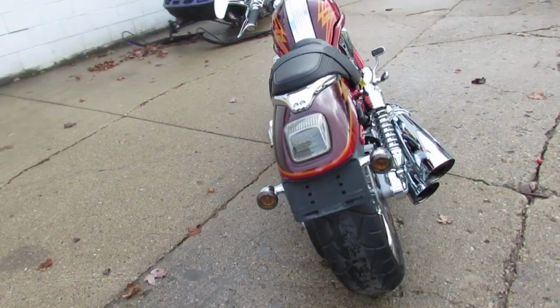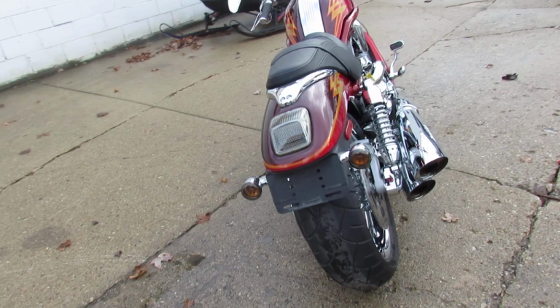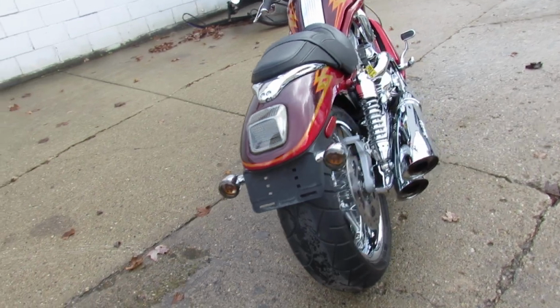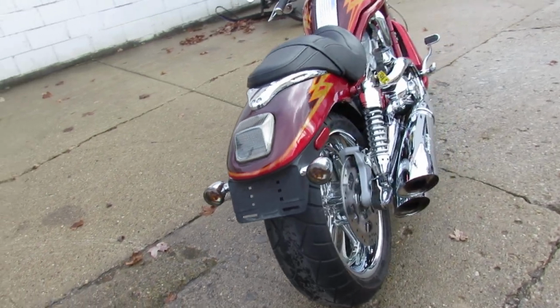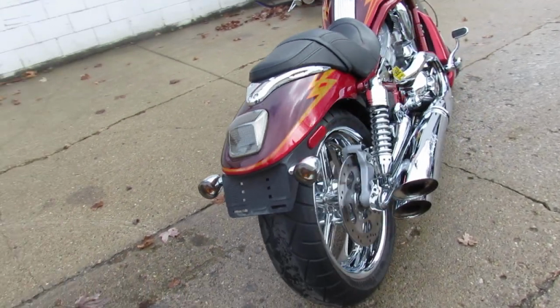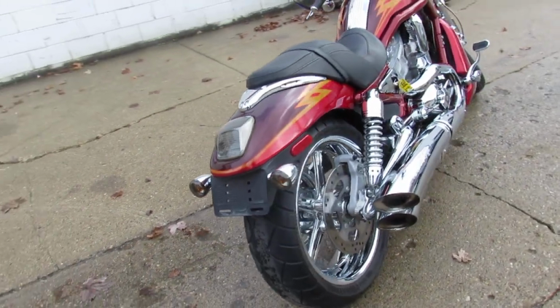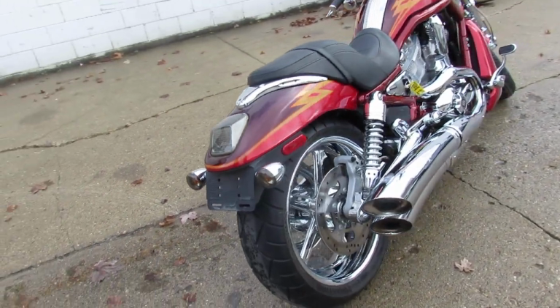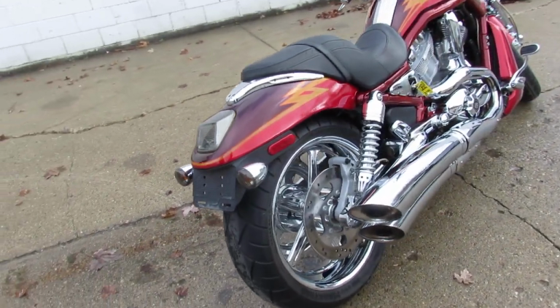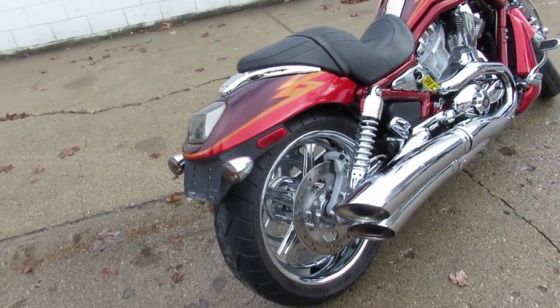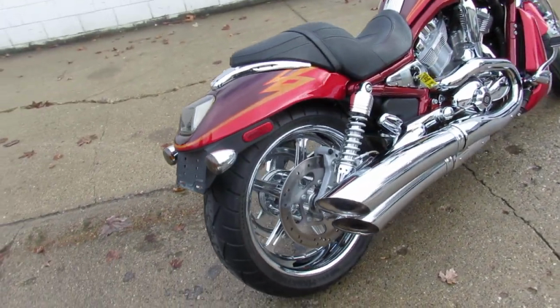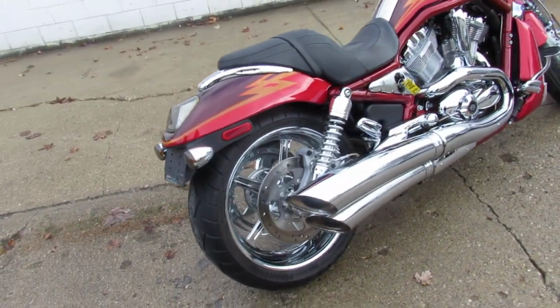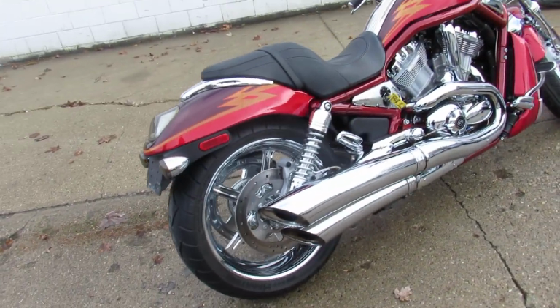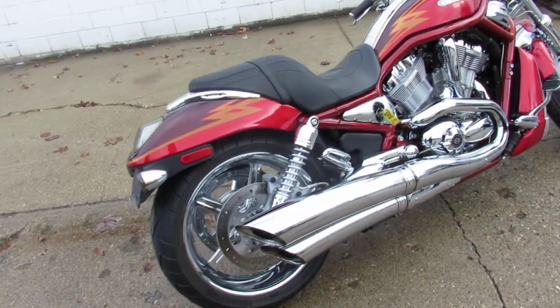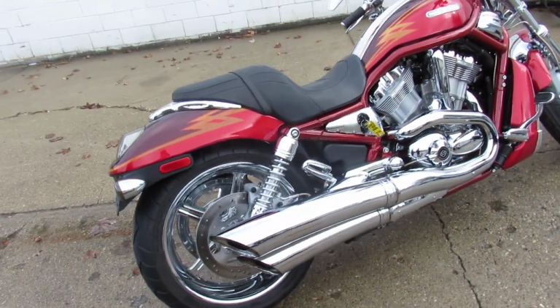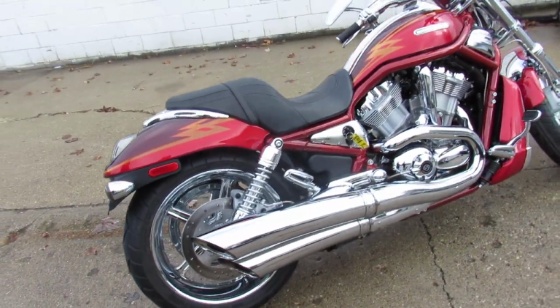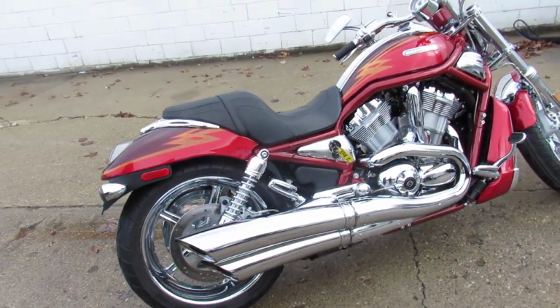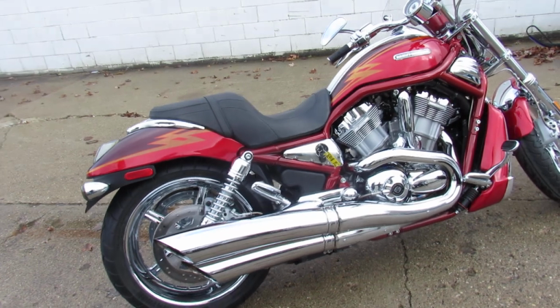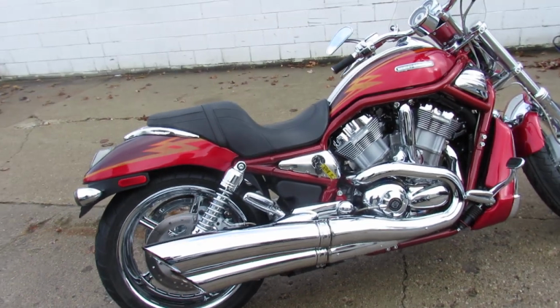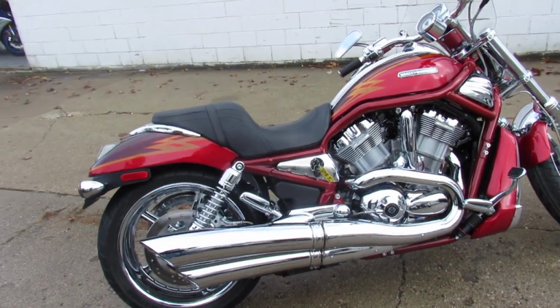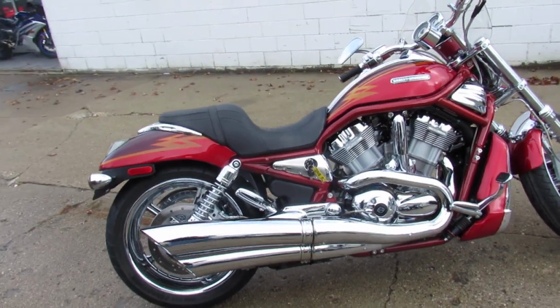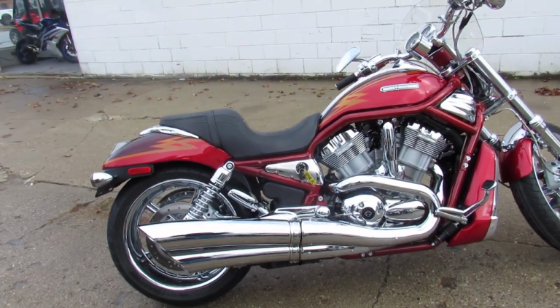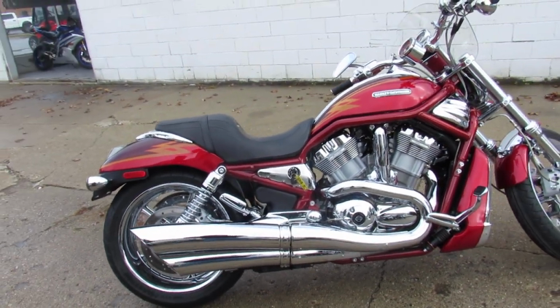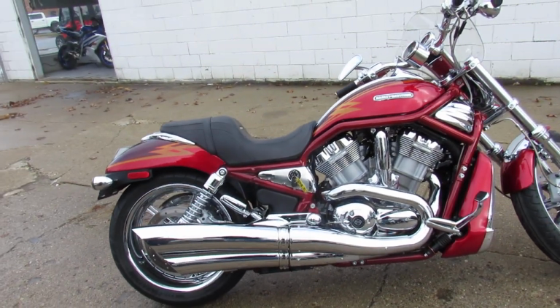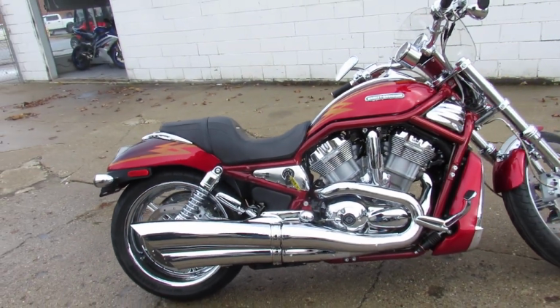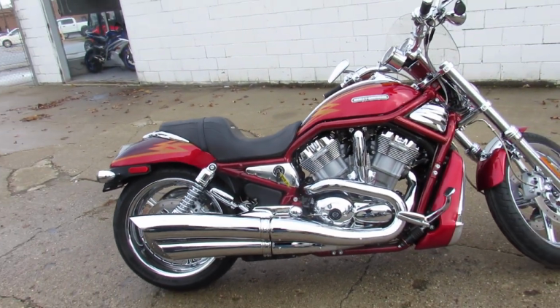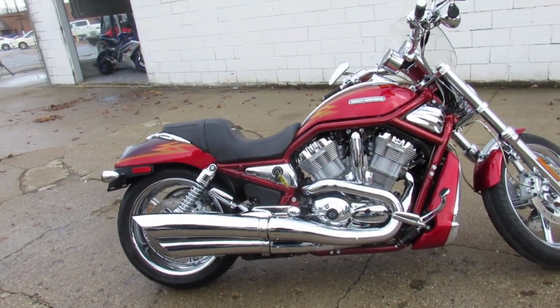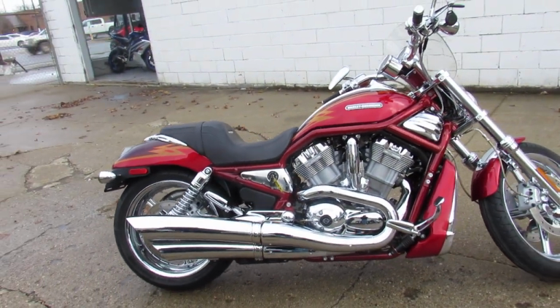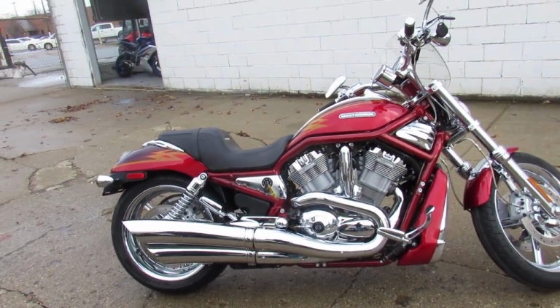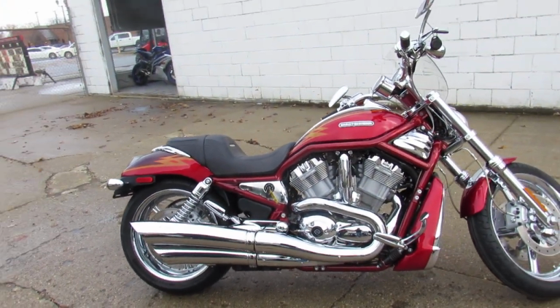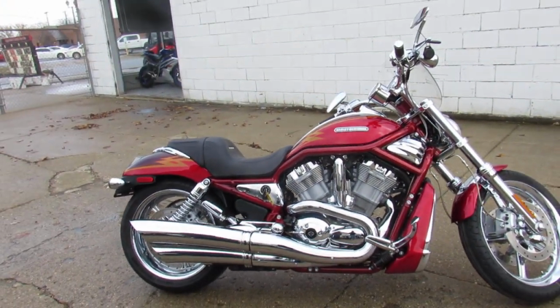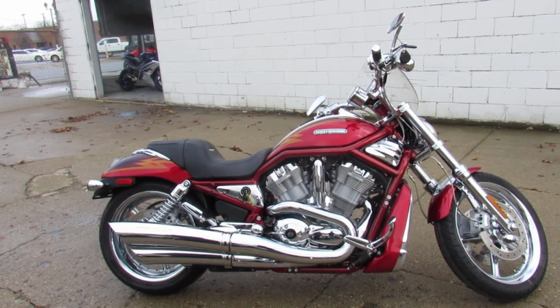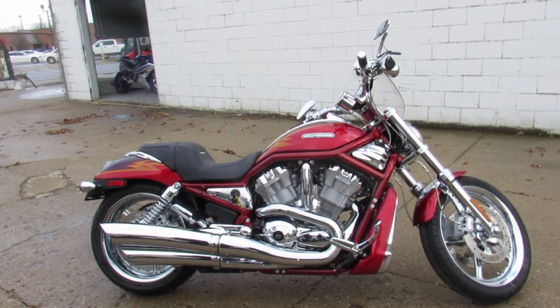There's chrome everywhere on this thing, guys — chrome wheels, chrome front end switches, switch housings, and the motor's just dripping in chrome. The Screaming Eagle exhaust makes this V-Rod sound as cool as it looks. It turns heads everywhere you go.